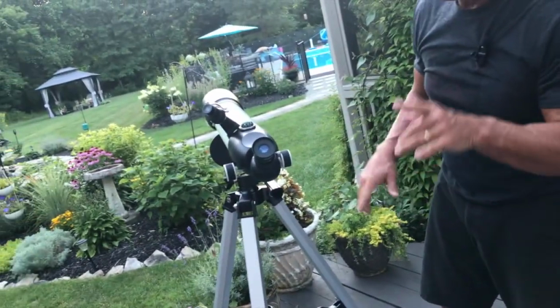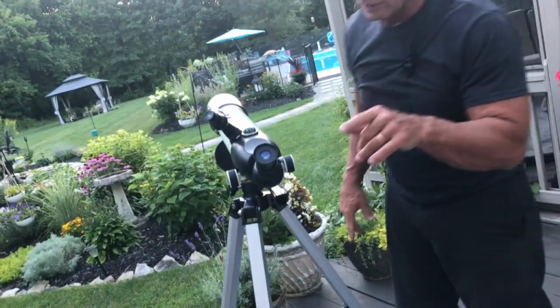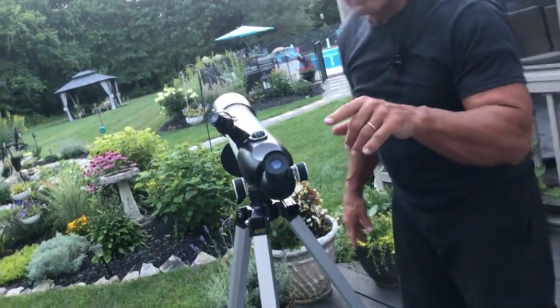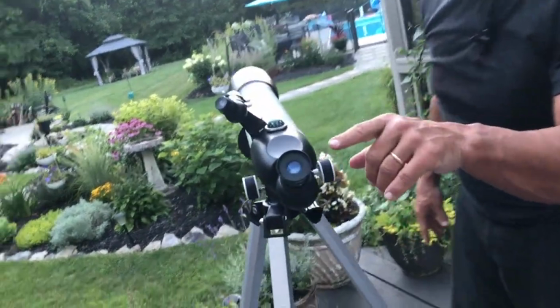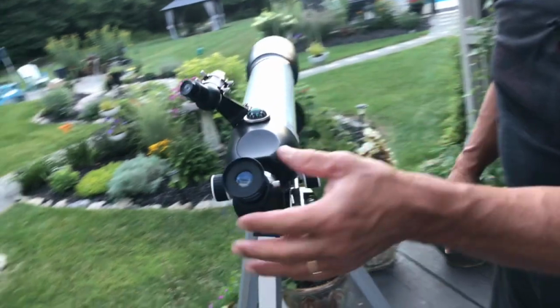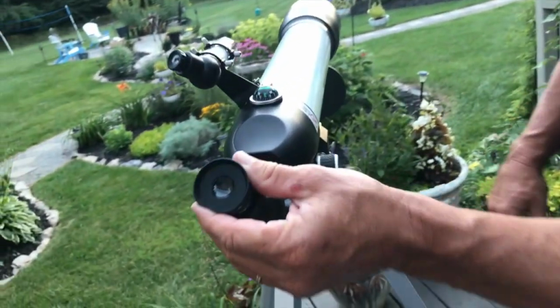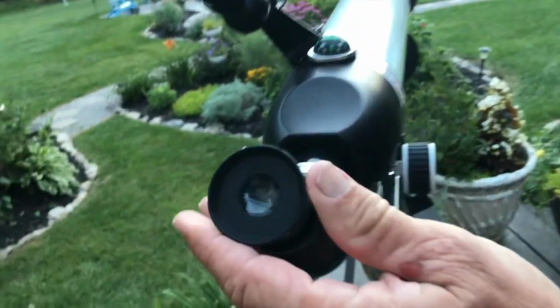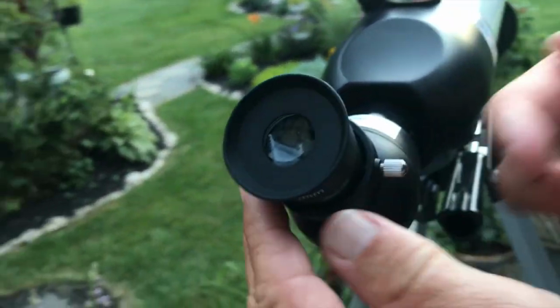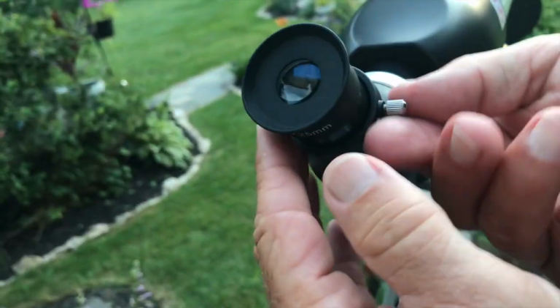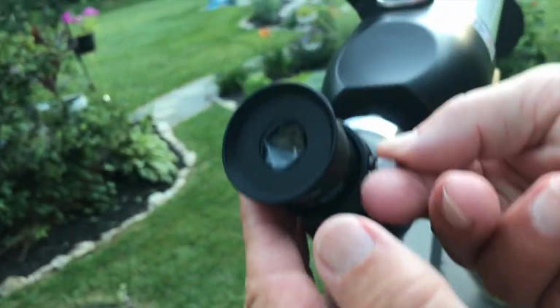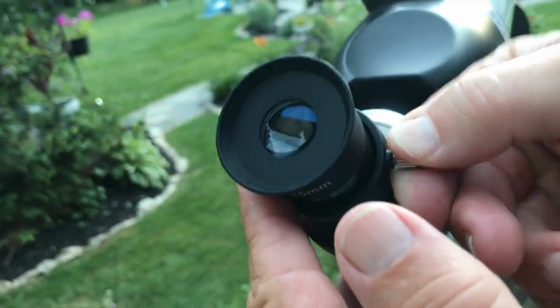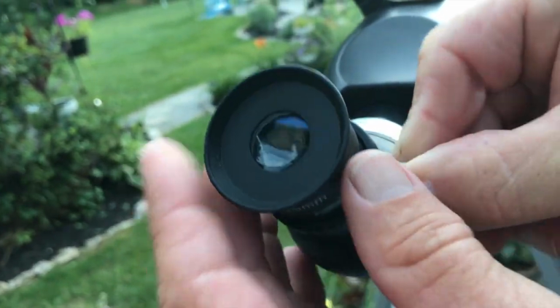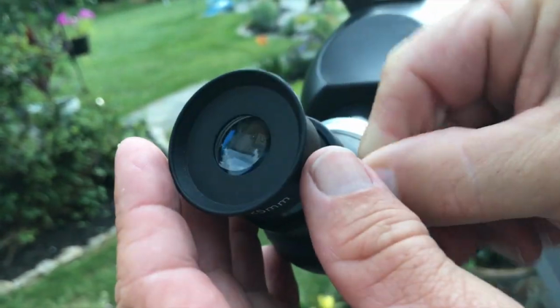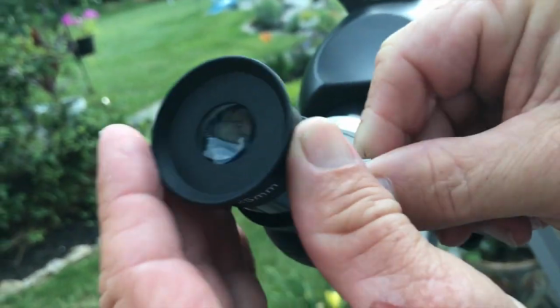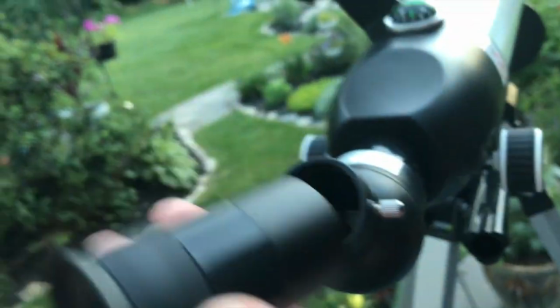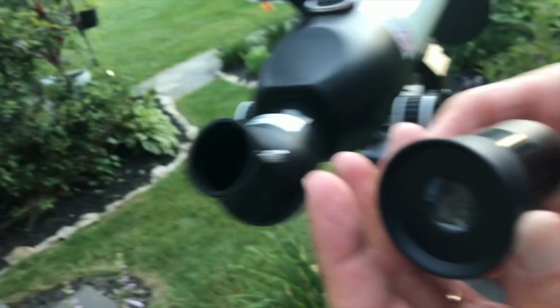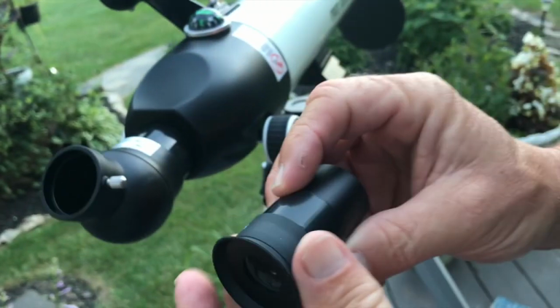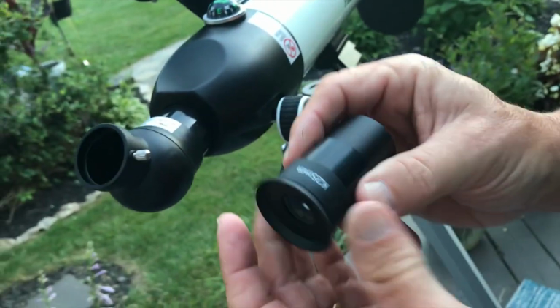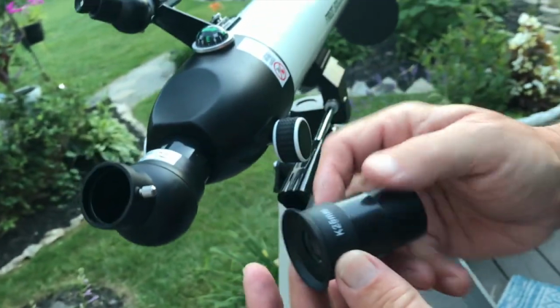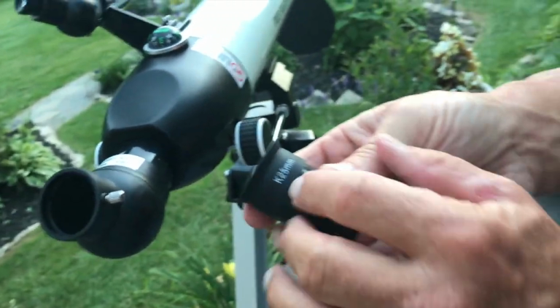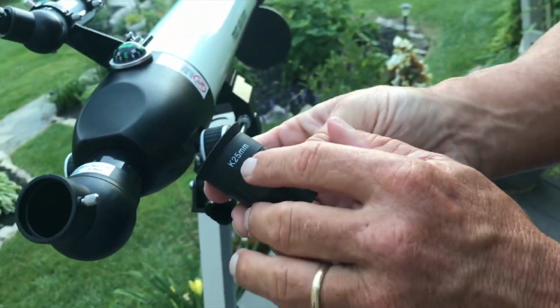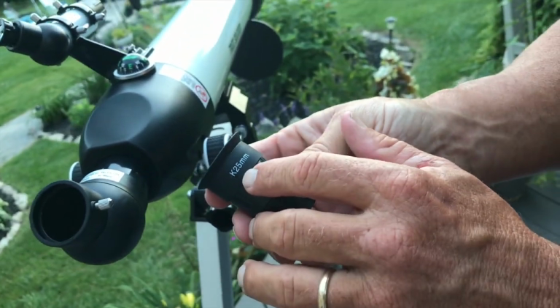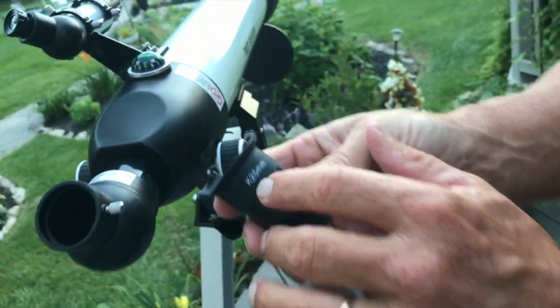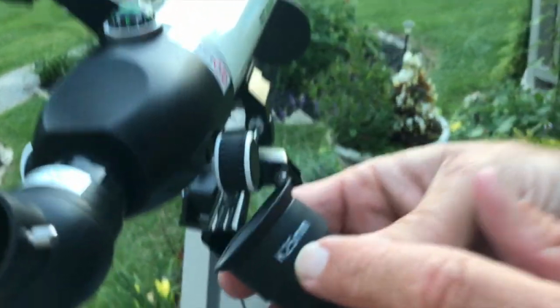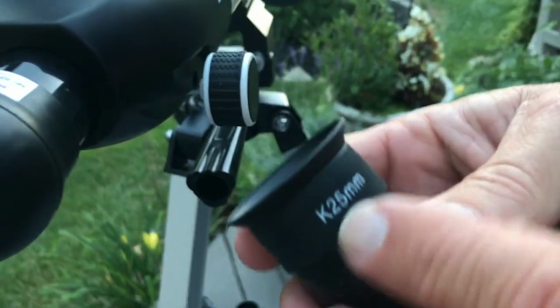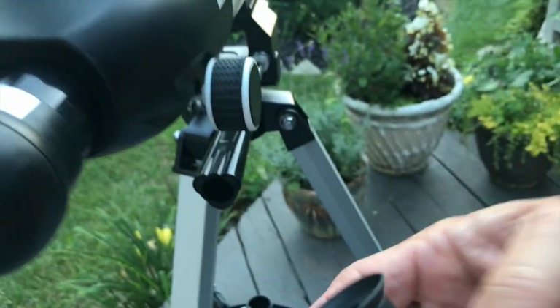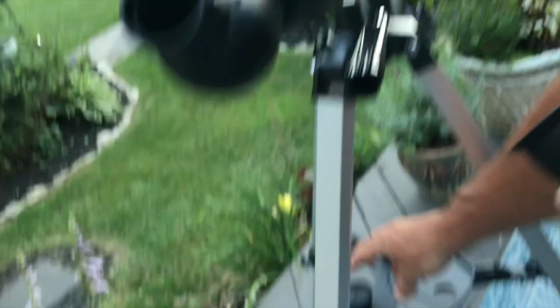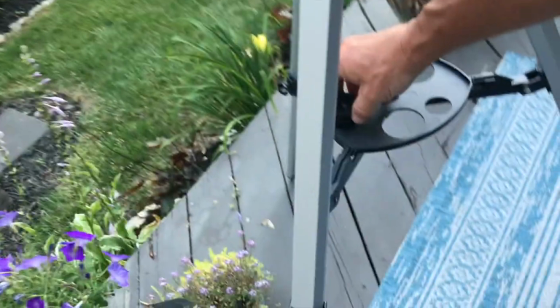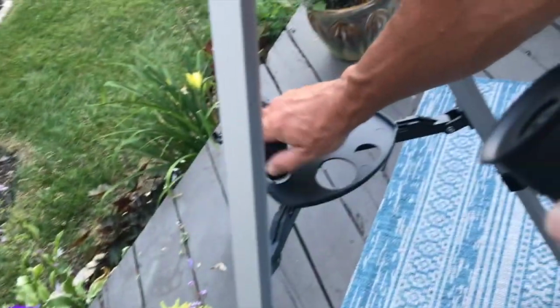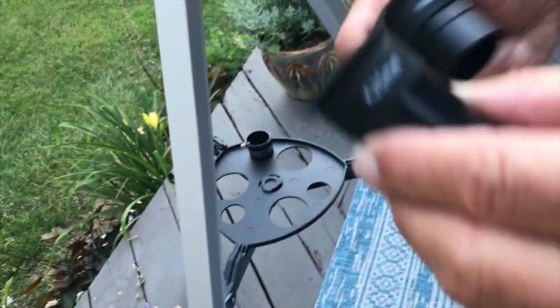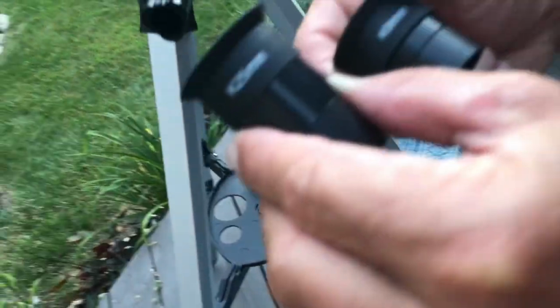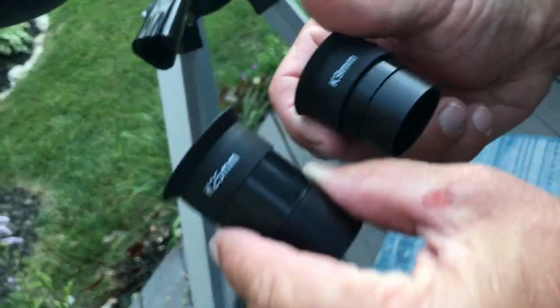It does have different lens caps — I unscrew these like this and I've got different zoom powers. This one's the 25 and this one's the 9; it comes with both of them.